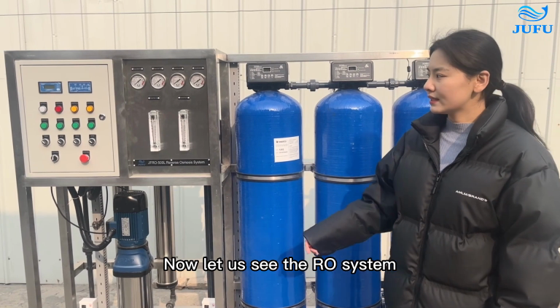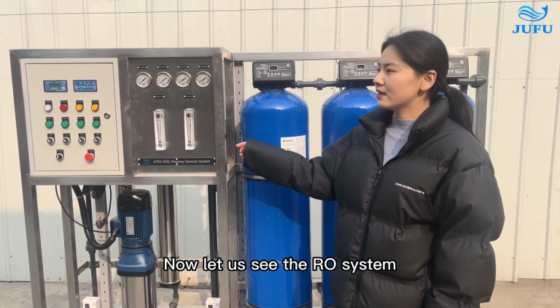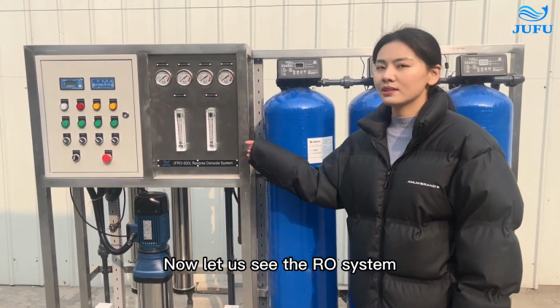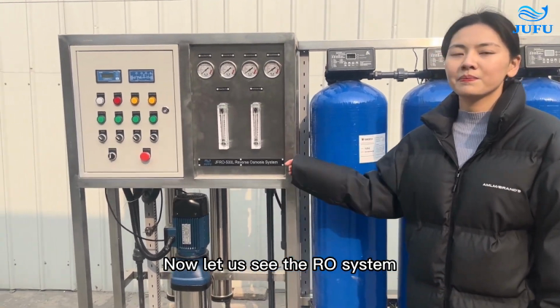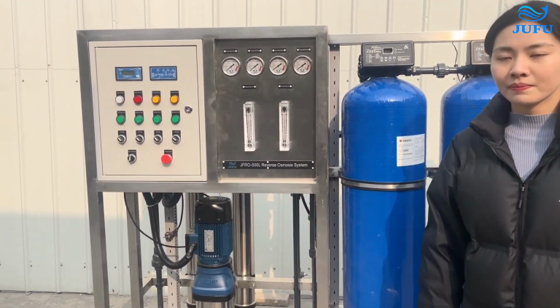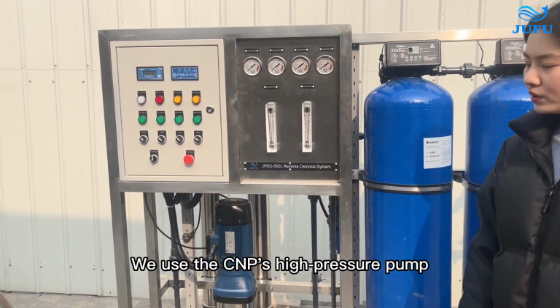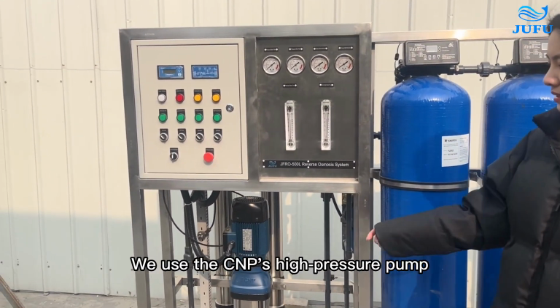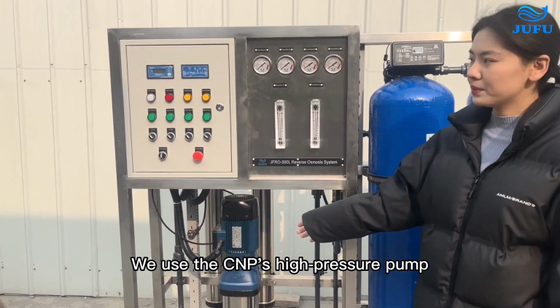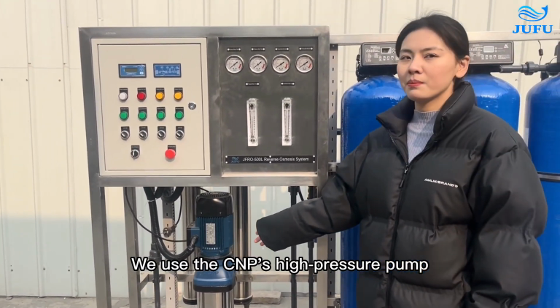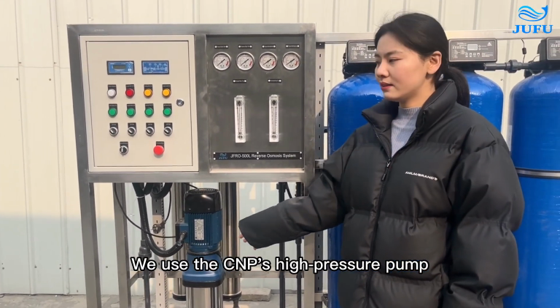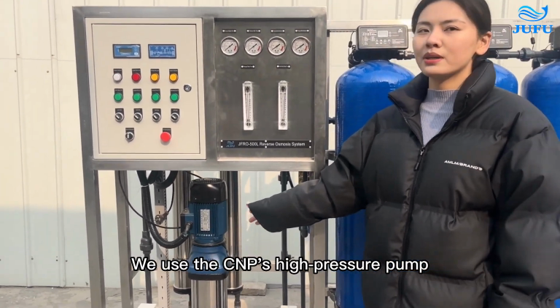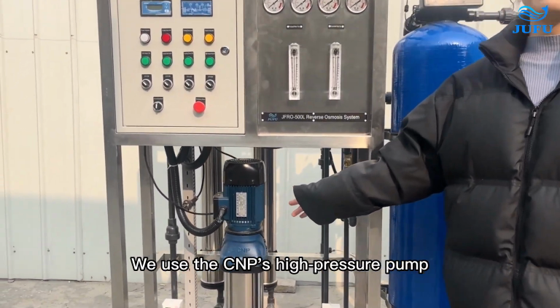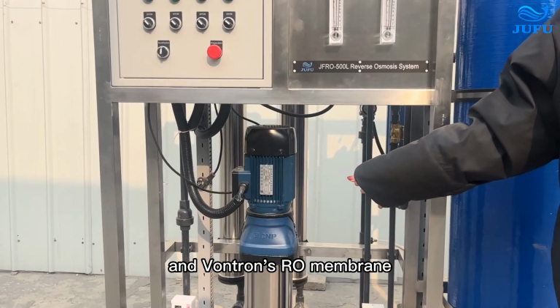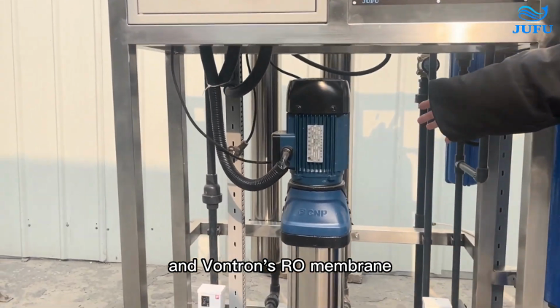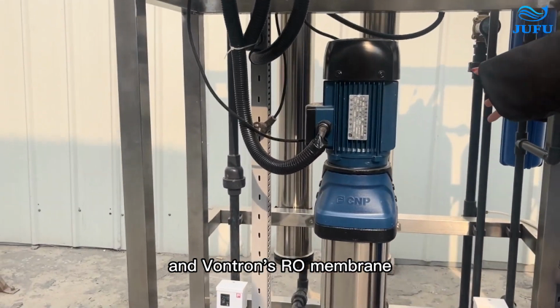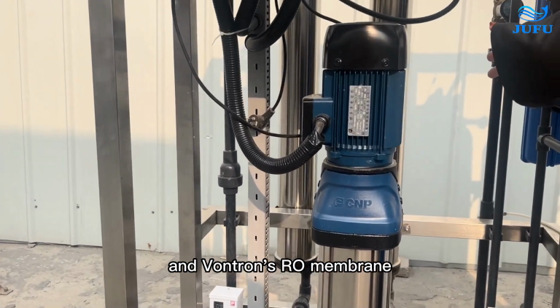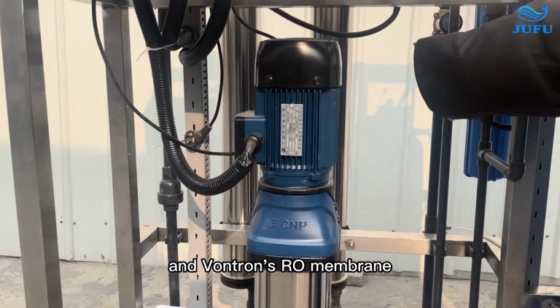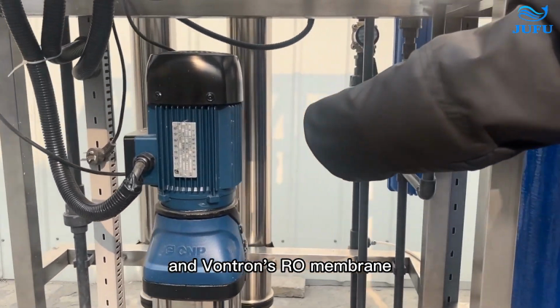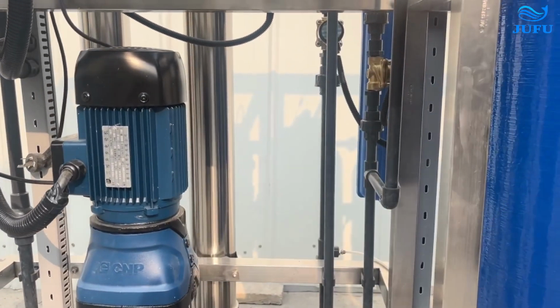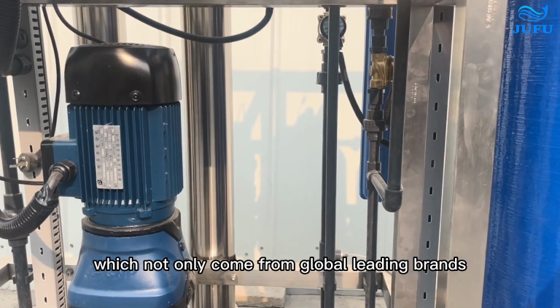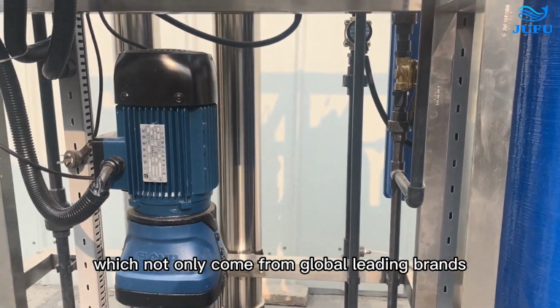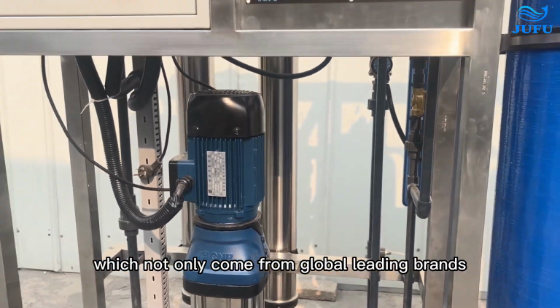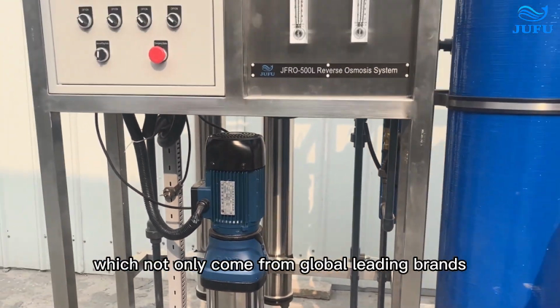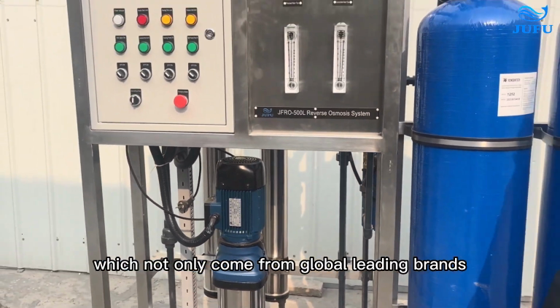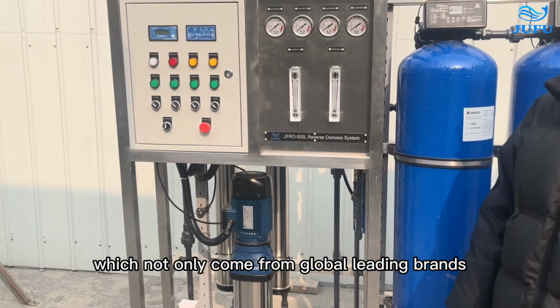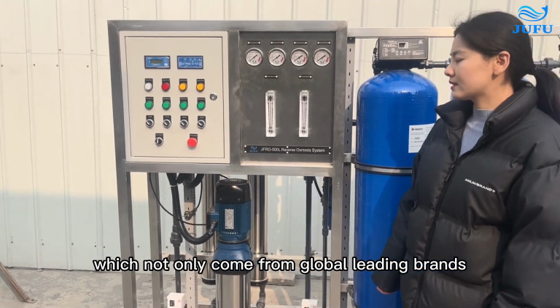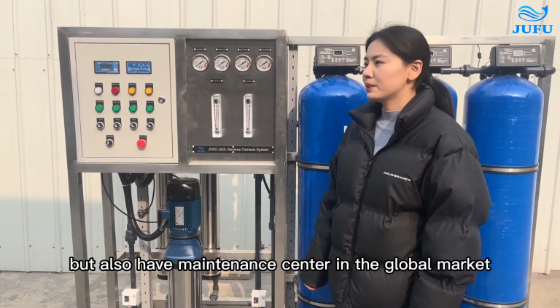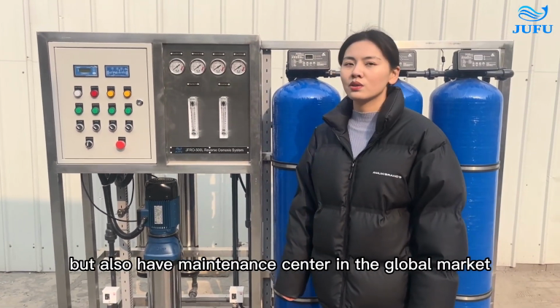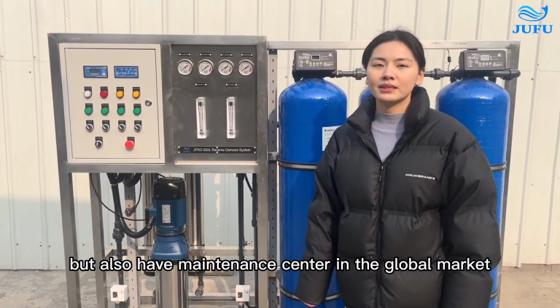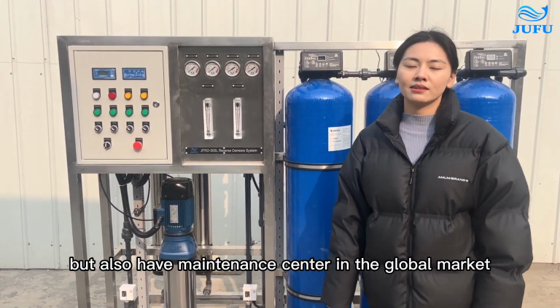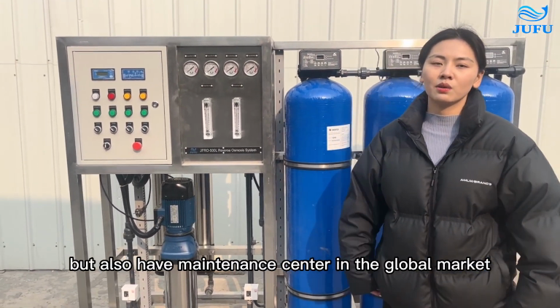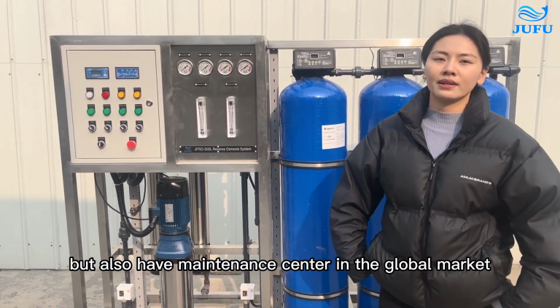Now let us see the RO system. We use a high-pressure pump and the RO membrane, which not only come from global leading brands, but also have maintenance centers in the global market.